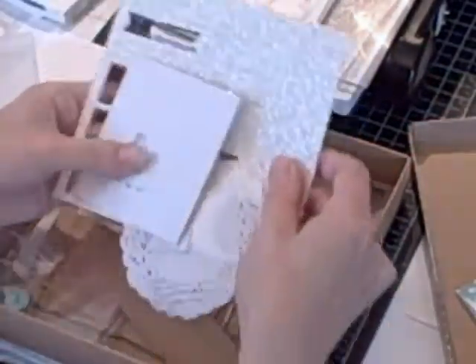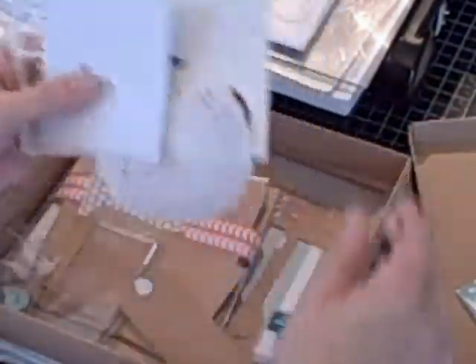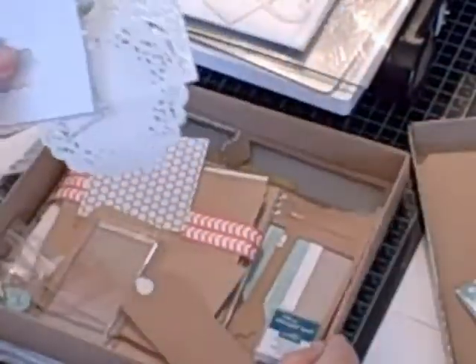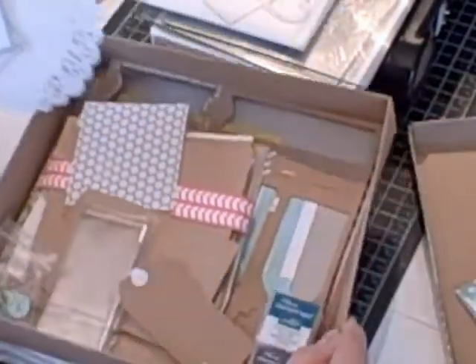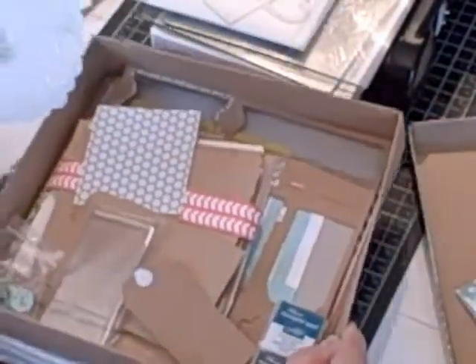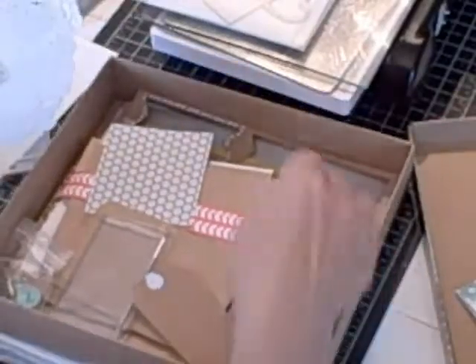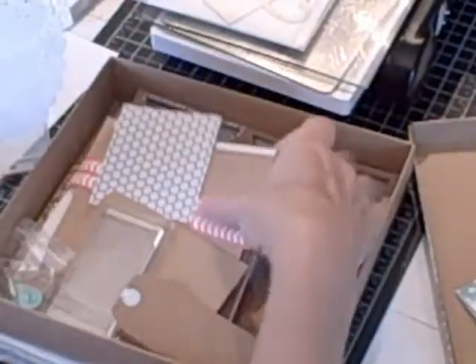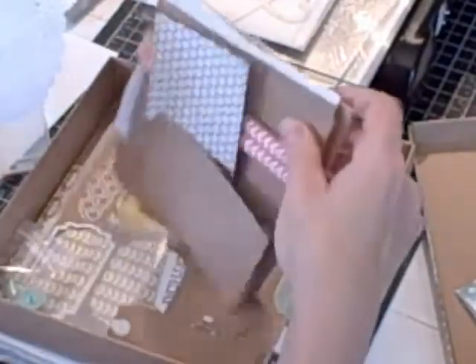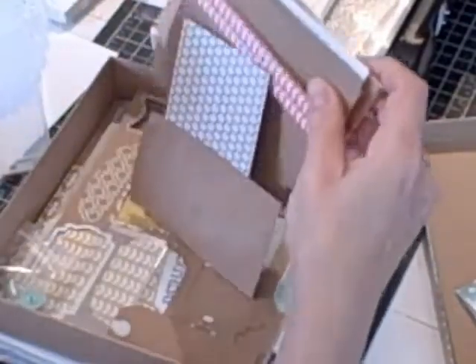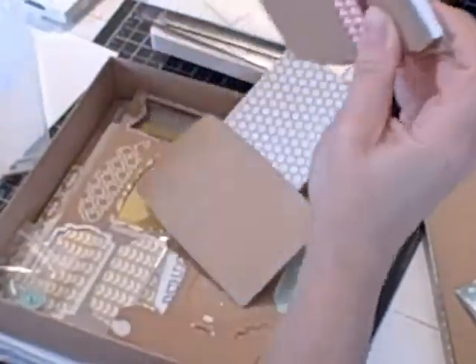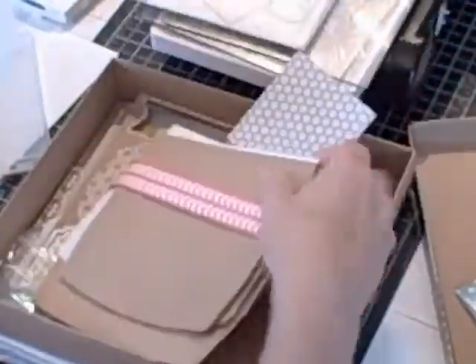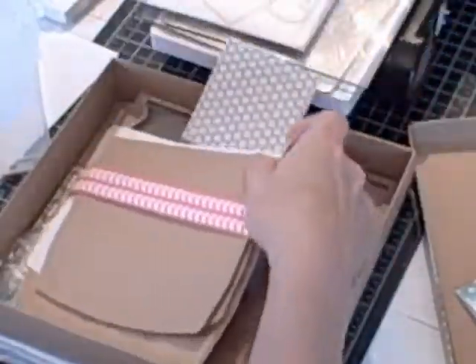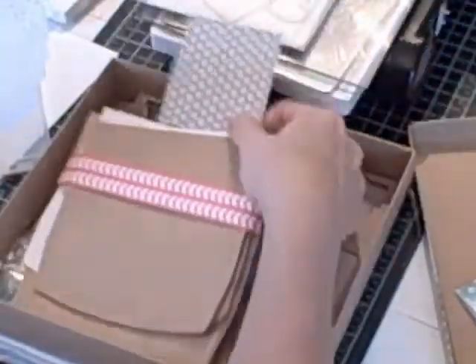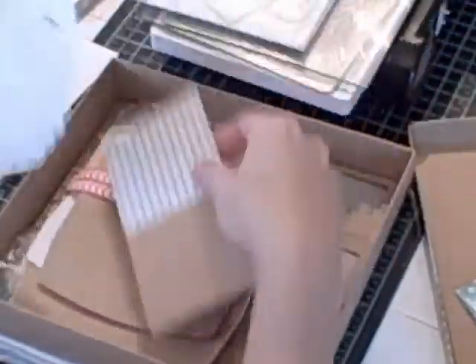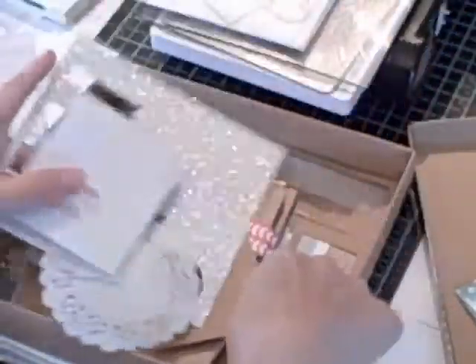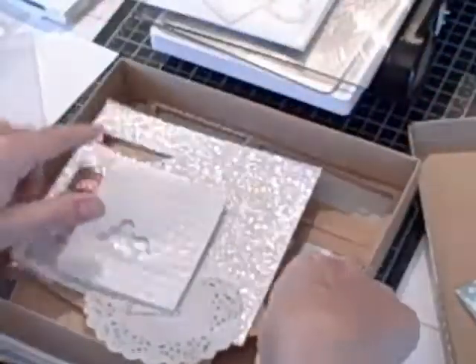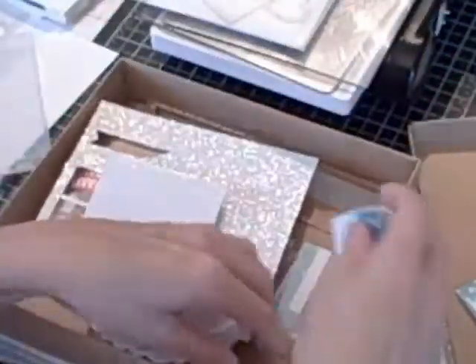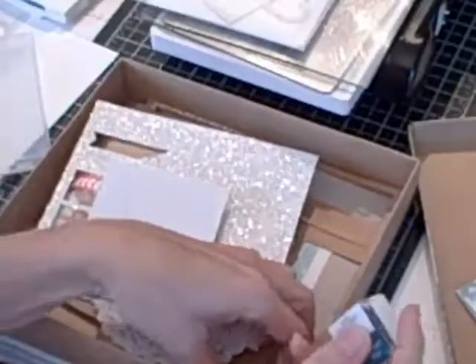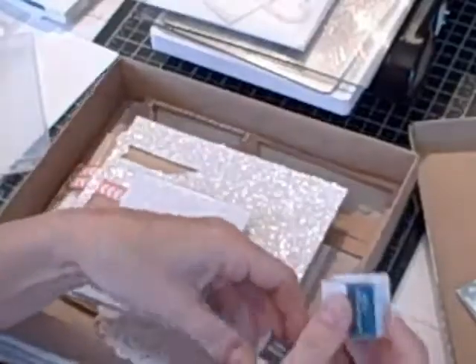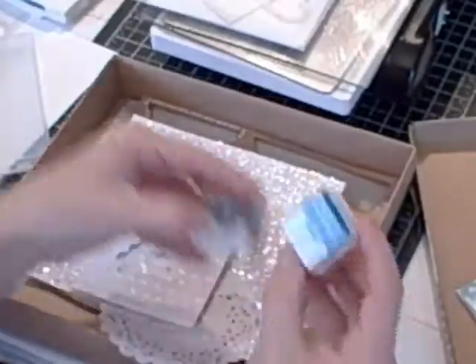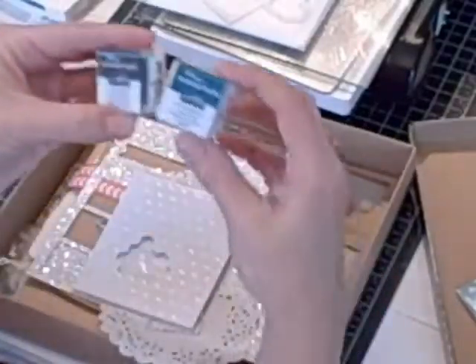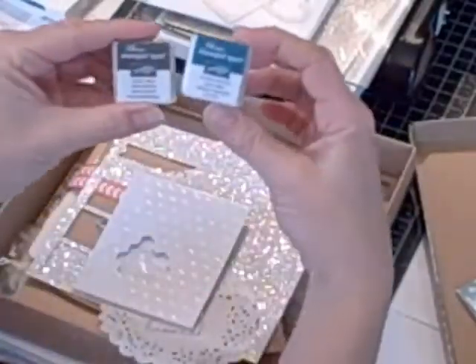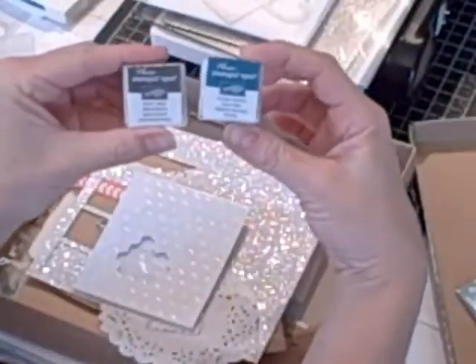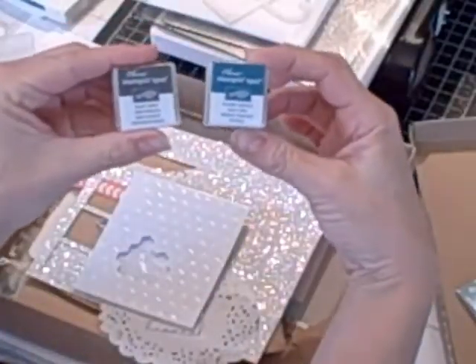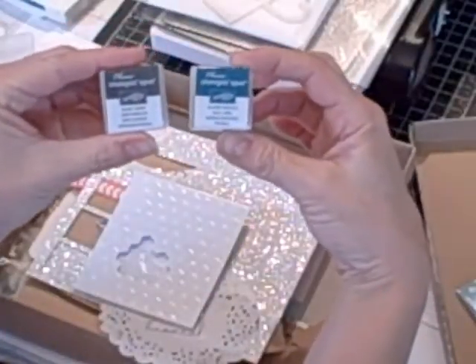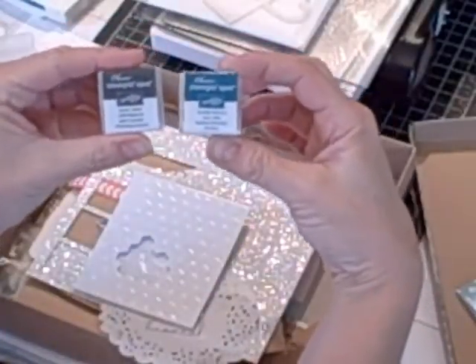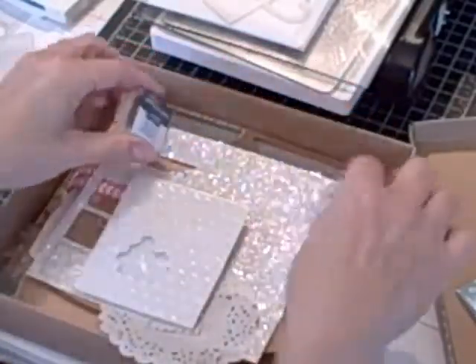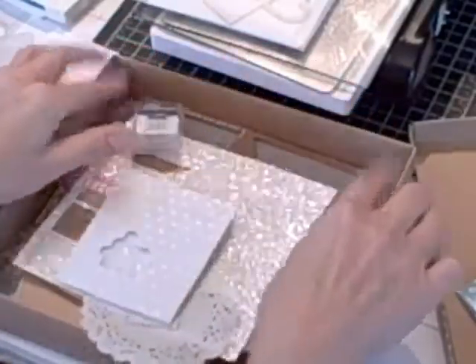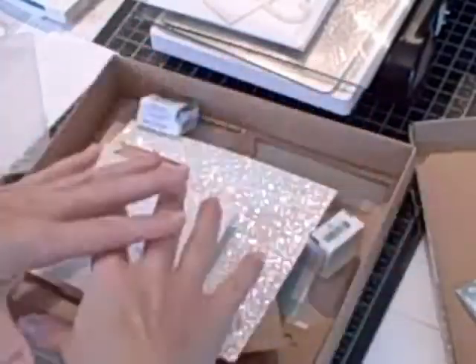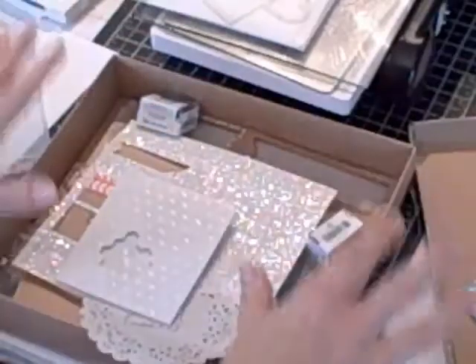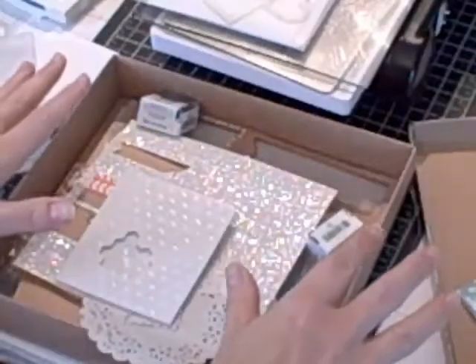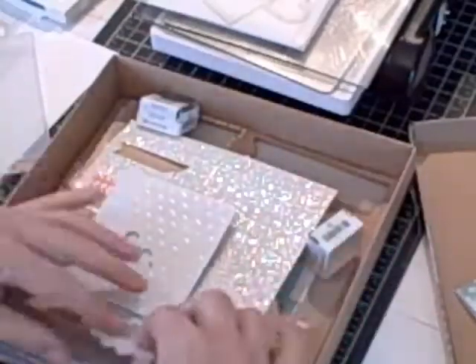I mean literally it comes with everything you need — envelopes, little die cuts. It comes with two stamping spots, the Island Indigo and the Basic Grey. Everything you need.